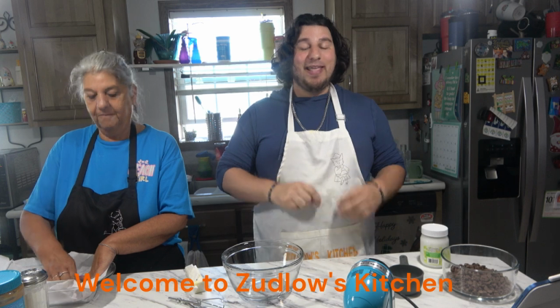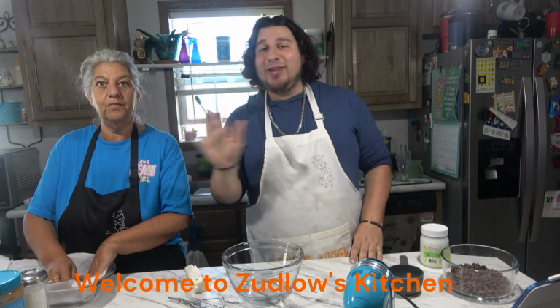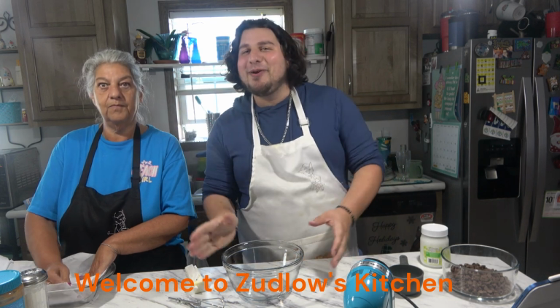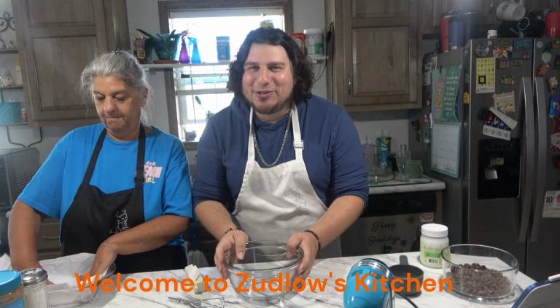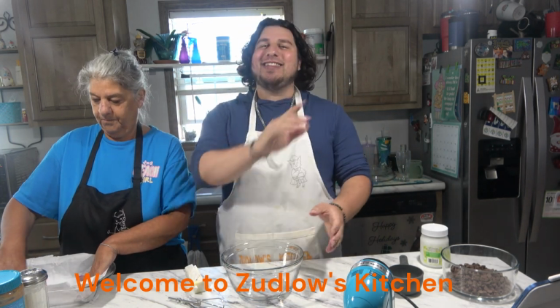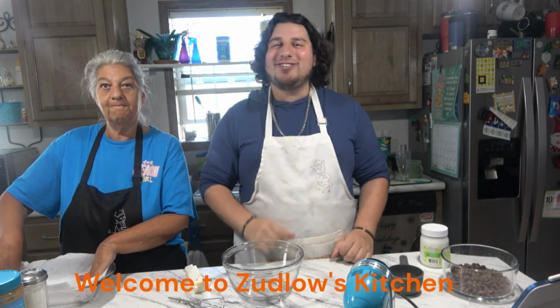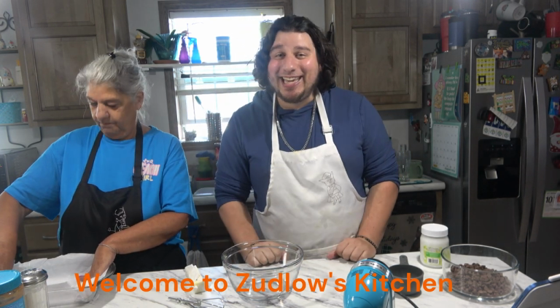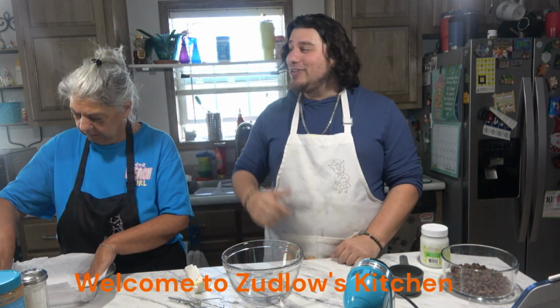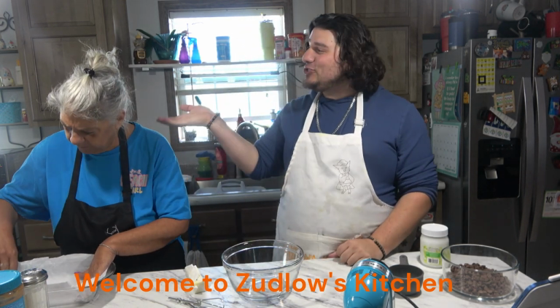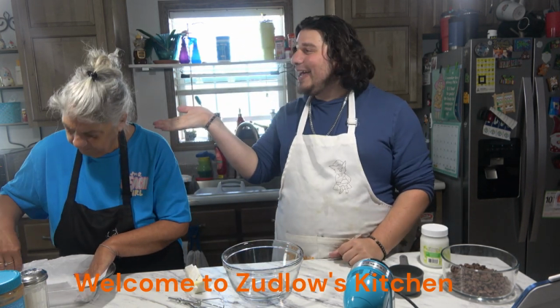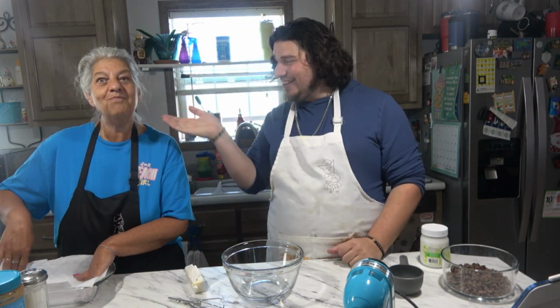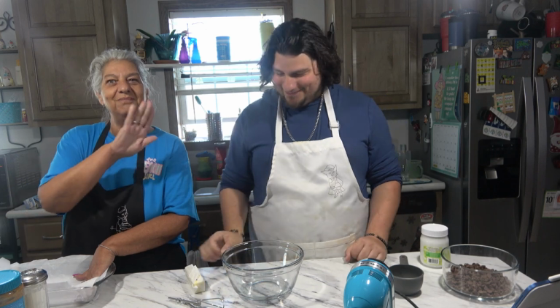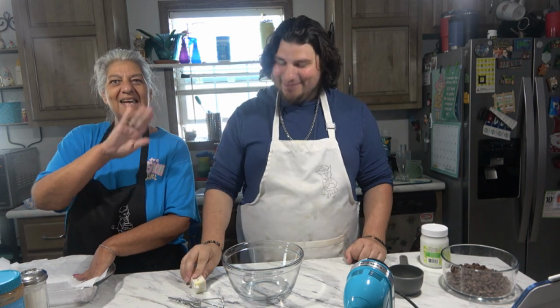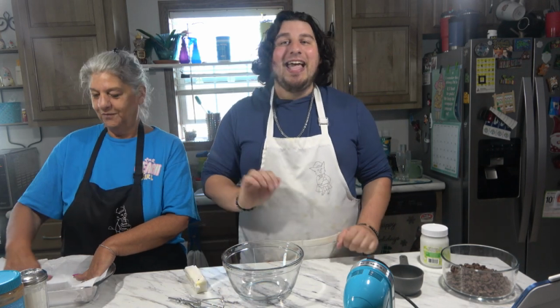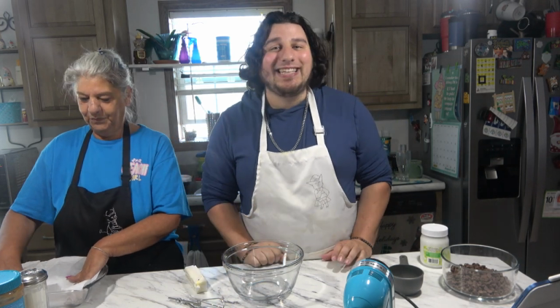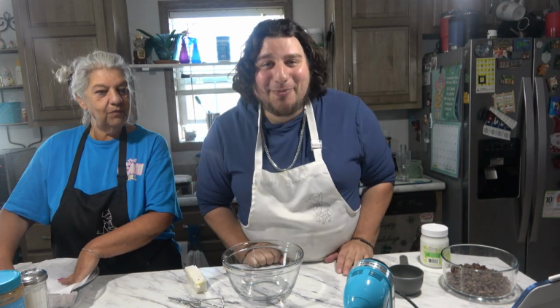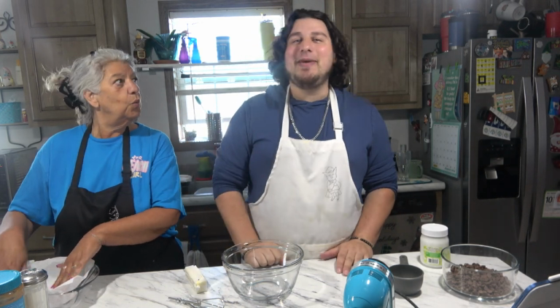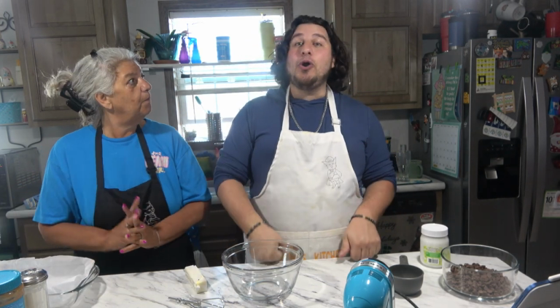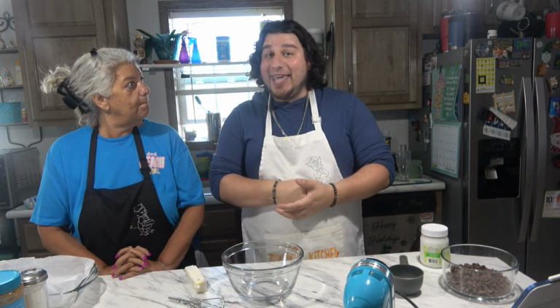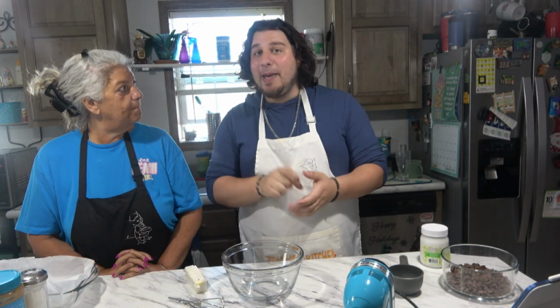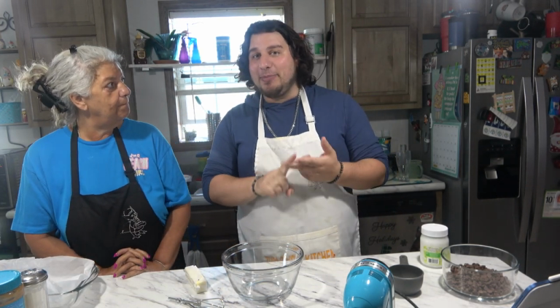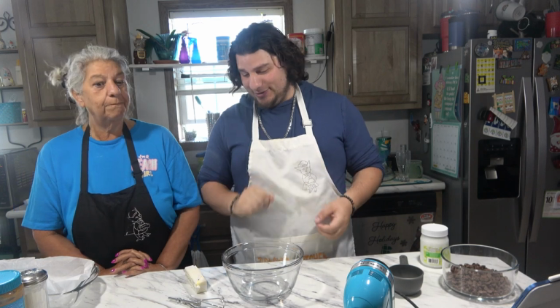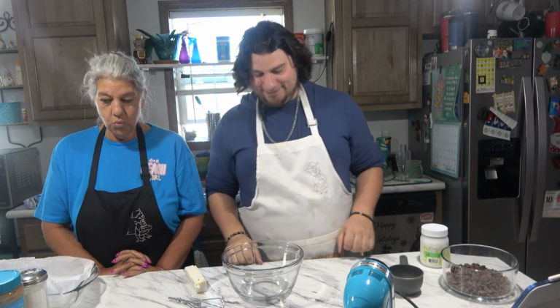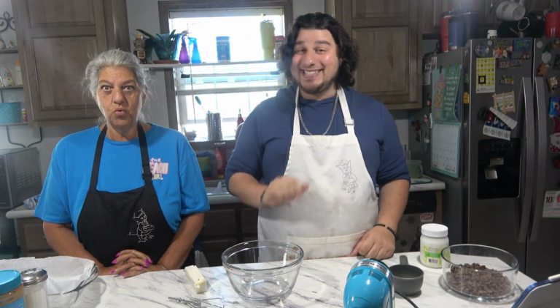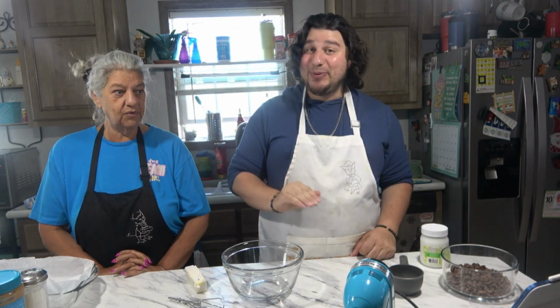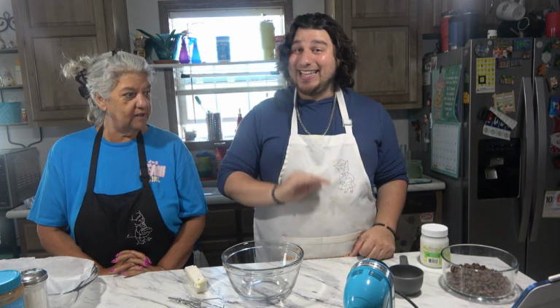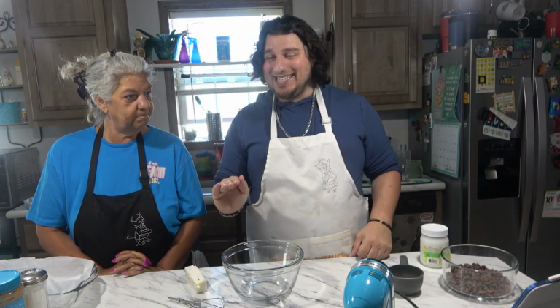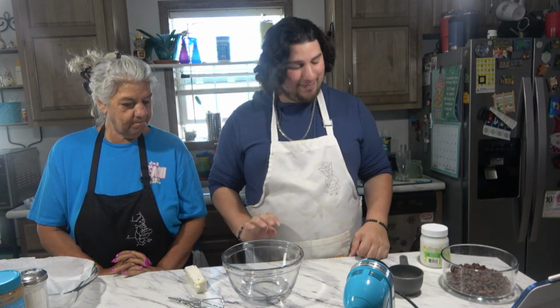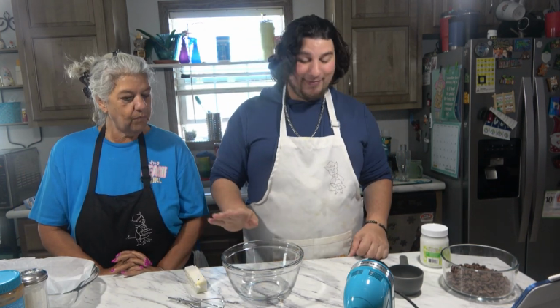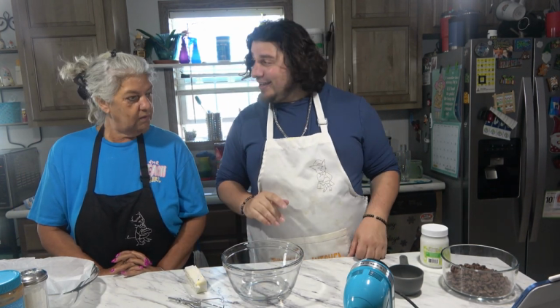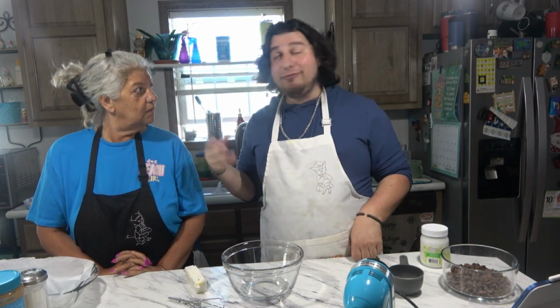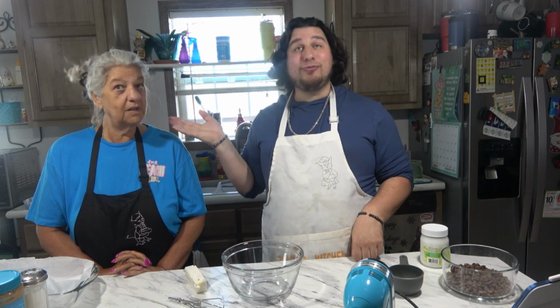Hello everyone and welcome to Zubbose Kitchen. Today I am once again joined by Nina. And today we are gonna be making no-bake peanut butter bars. Sounds good. Simple and easy and fuss-free.